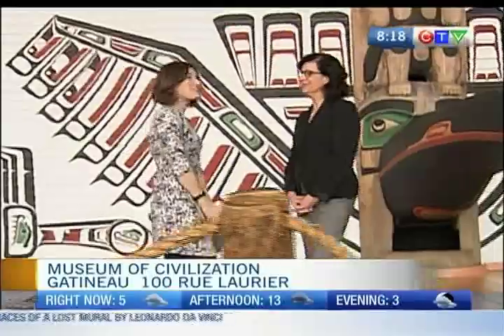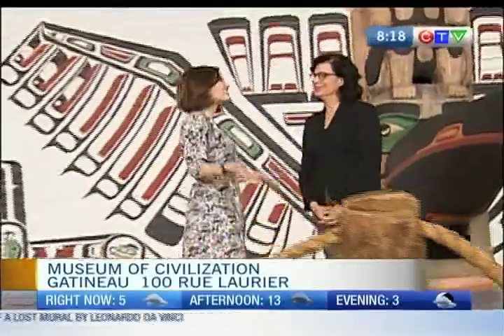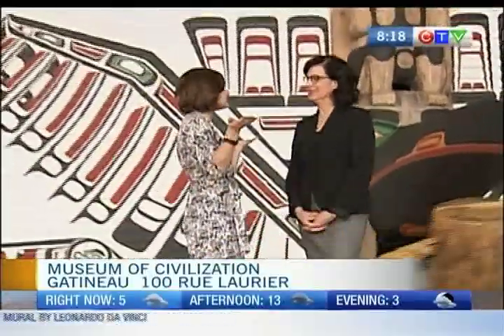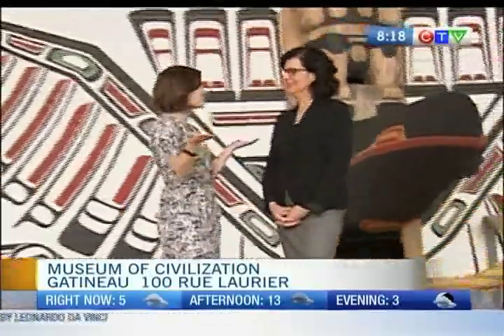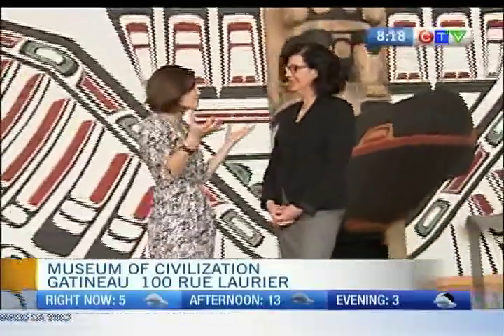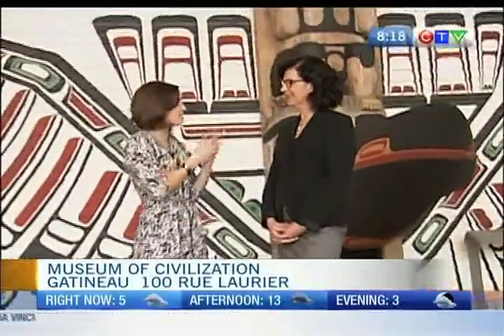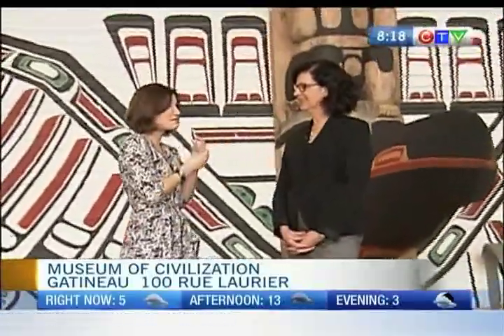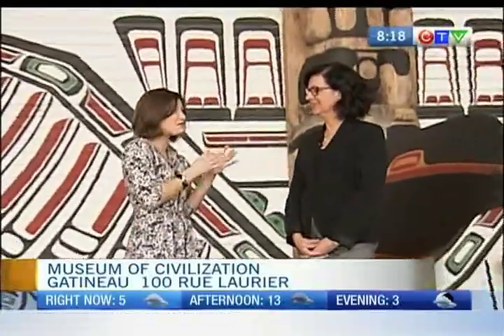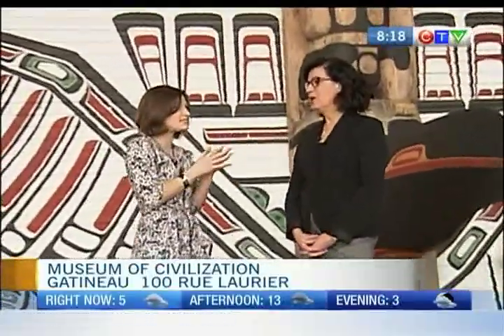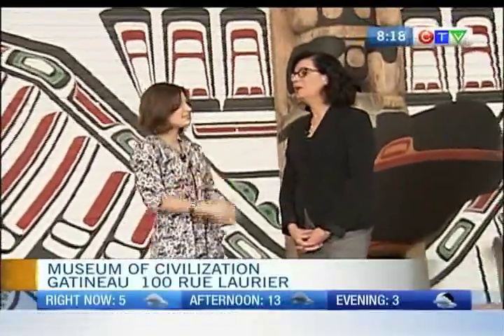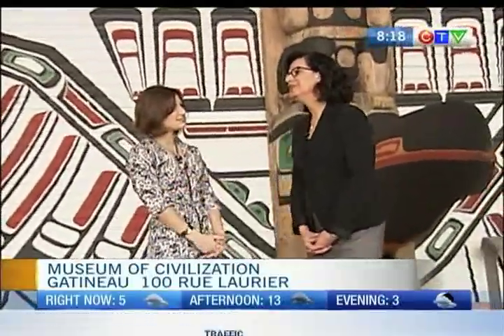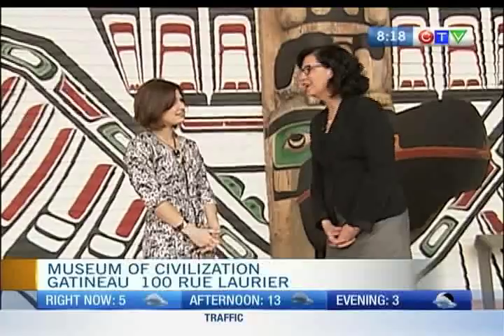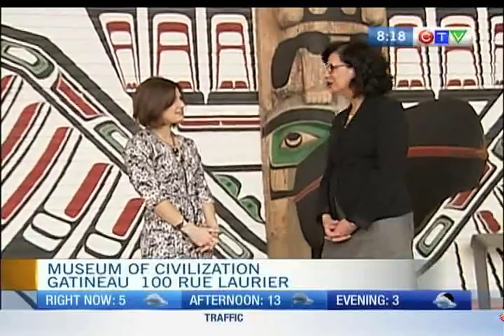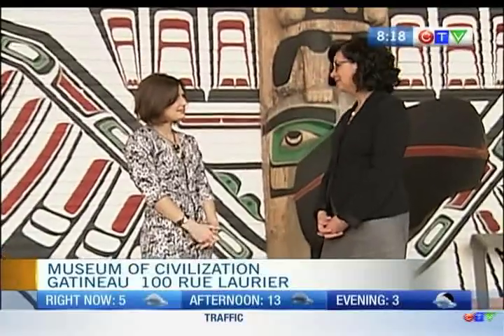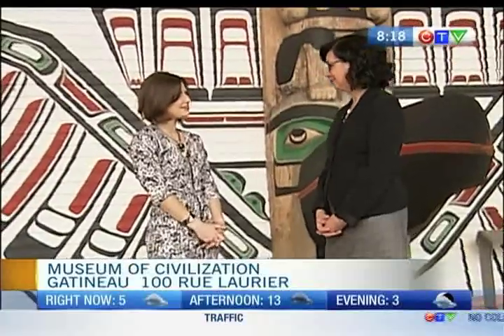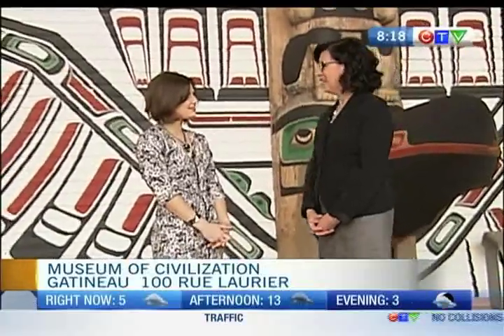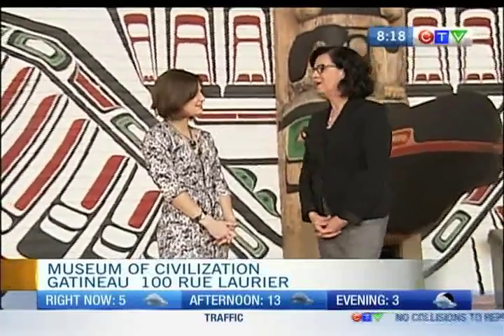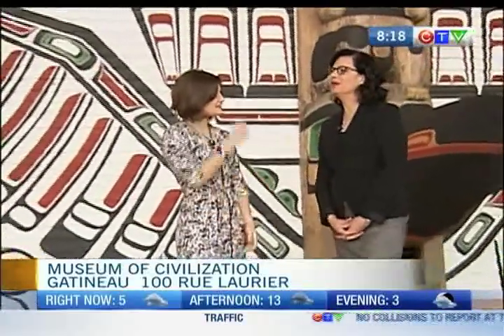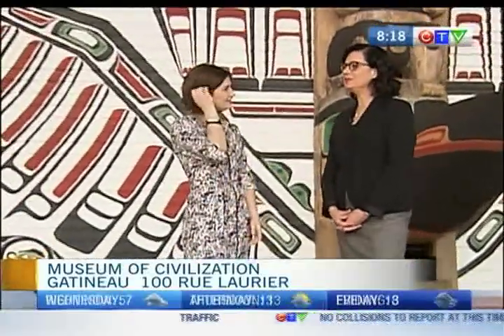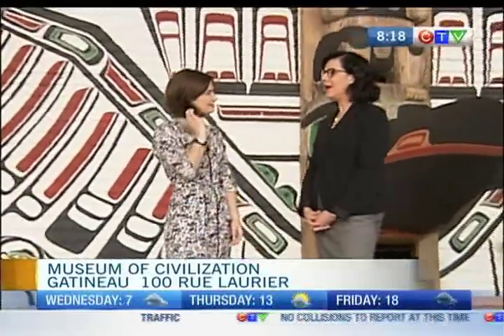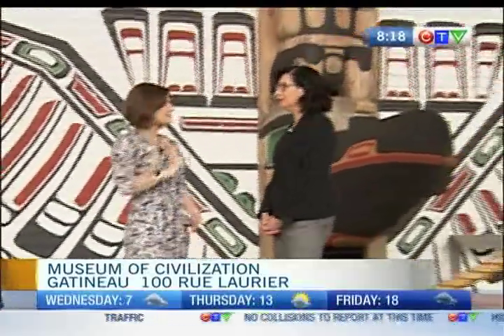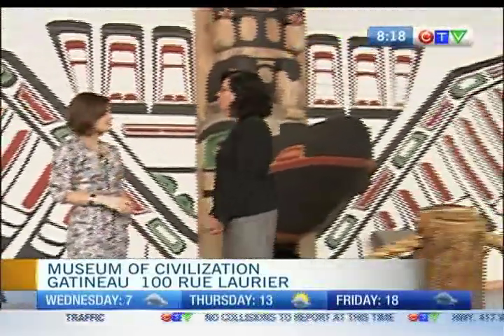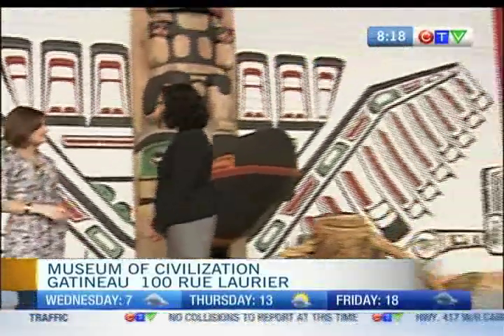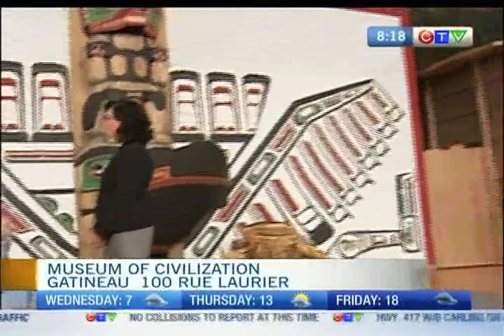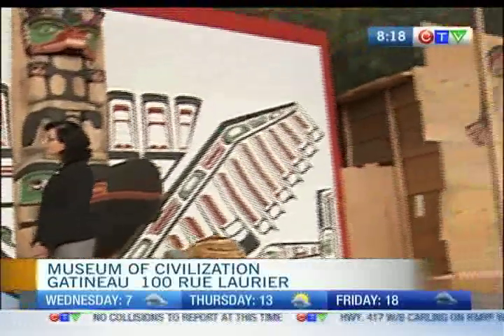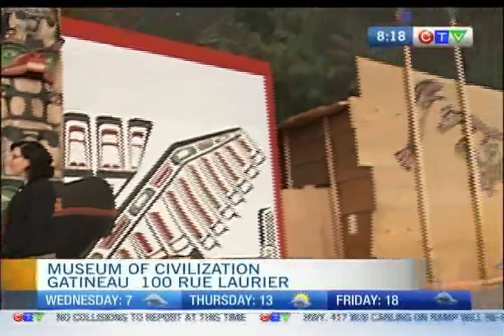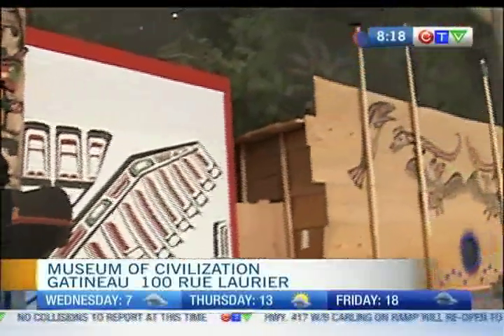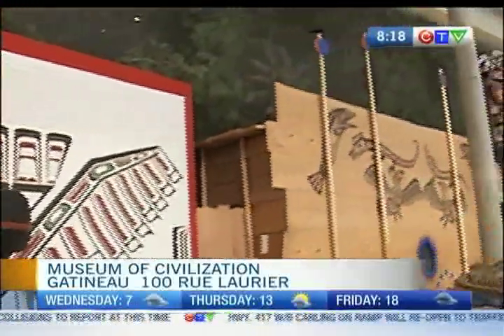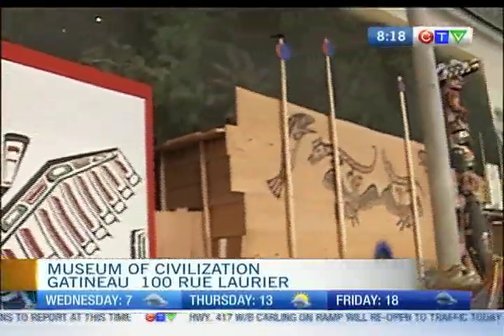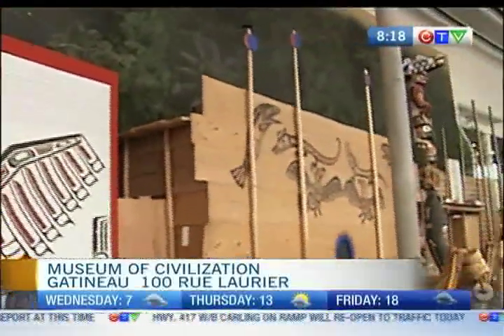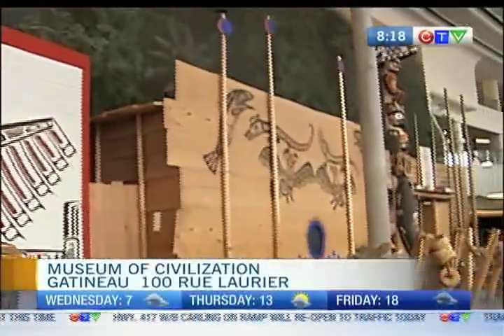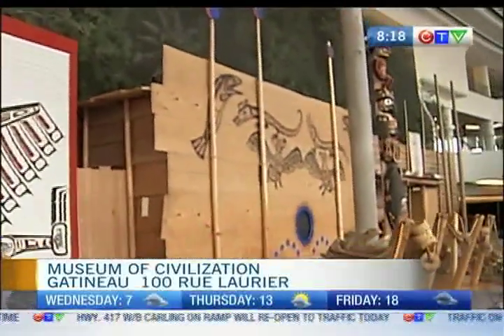I'm great, thanks. I've never seen this as an exhibit before. Can you tell me a little bit about it? Well, we're in the iconic Grand Hall — quite a spectacular part, a recreation of houses on the northwest coast.